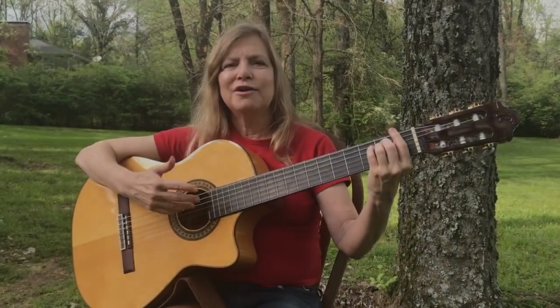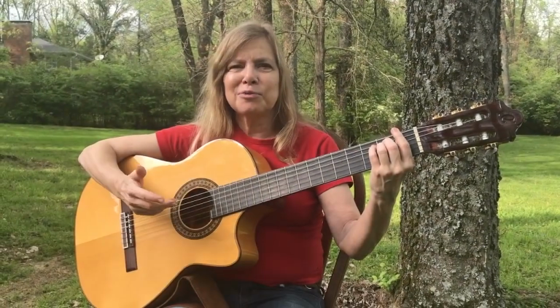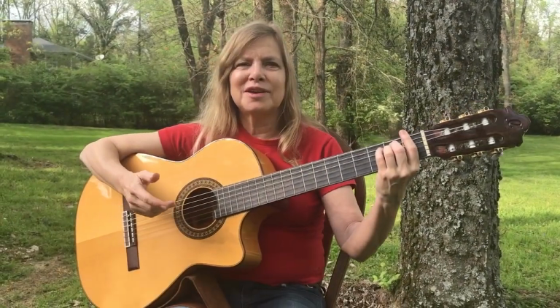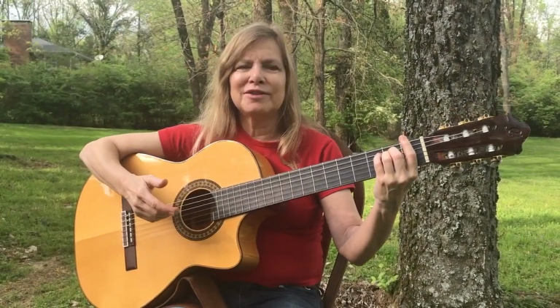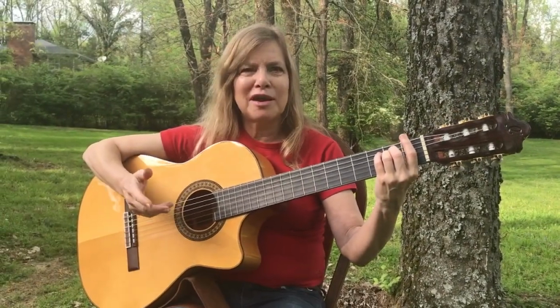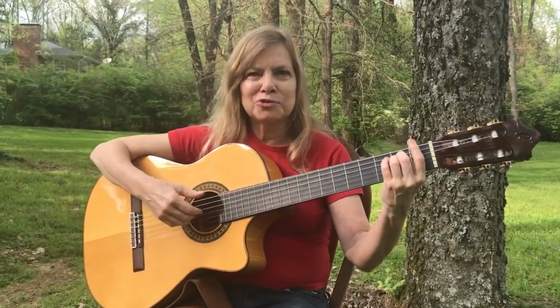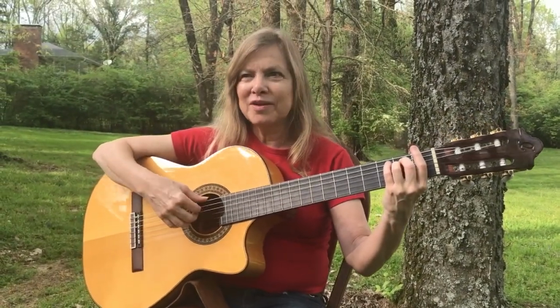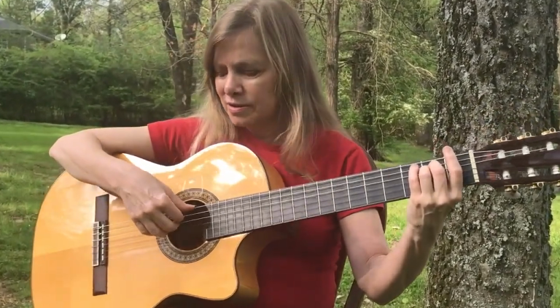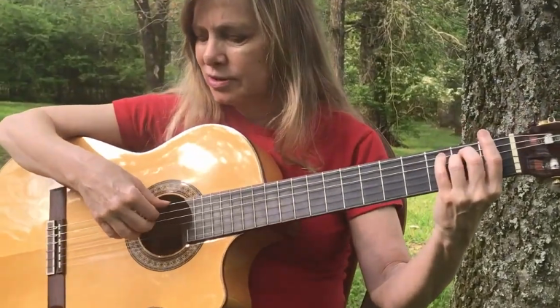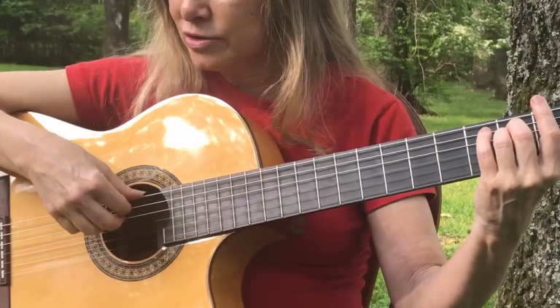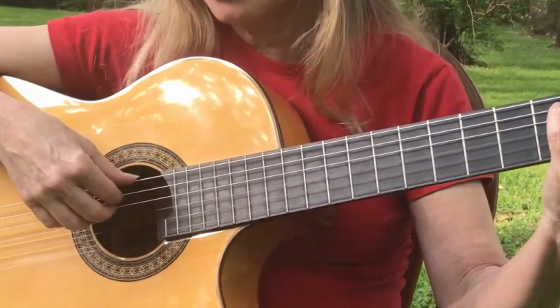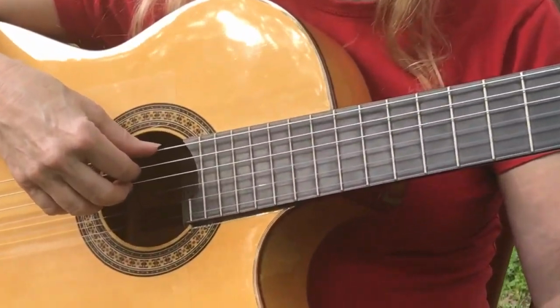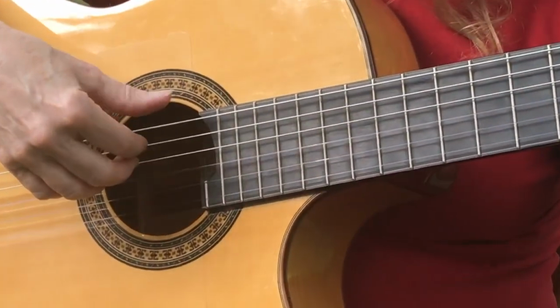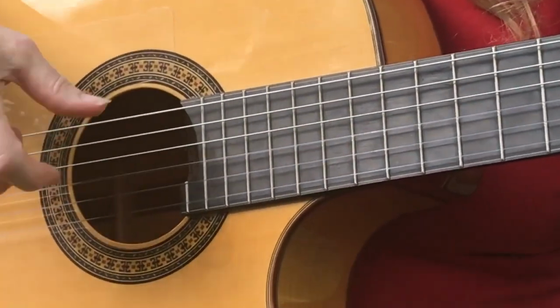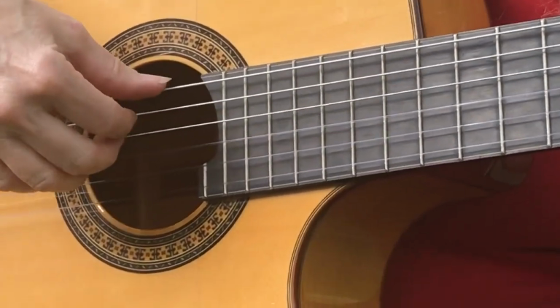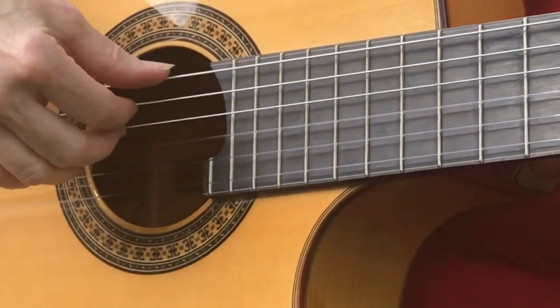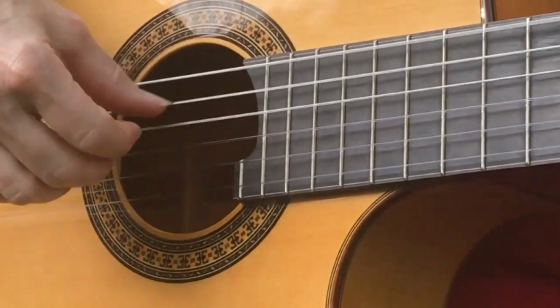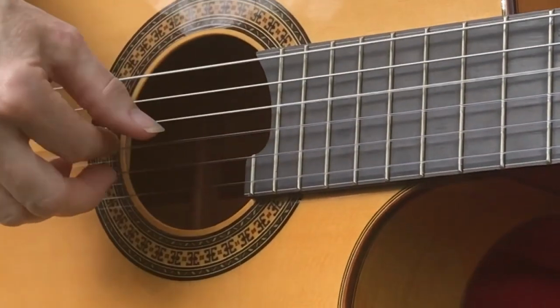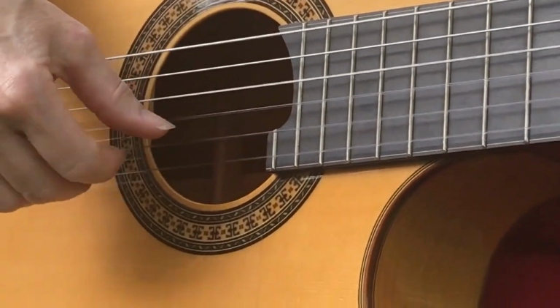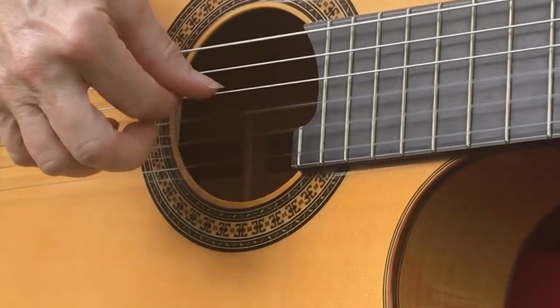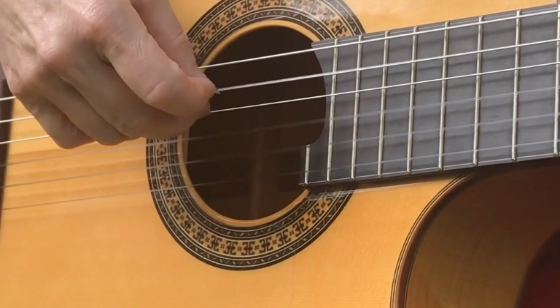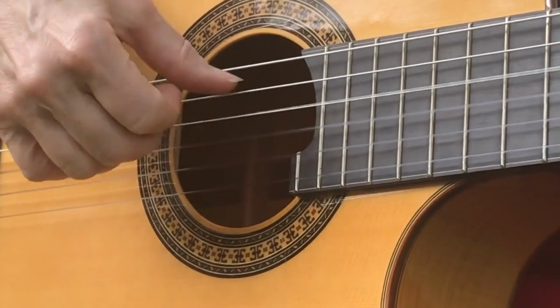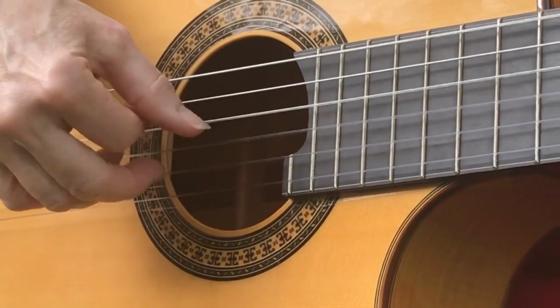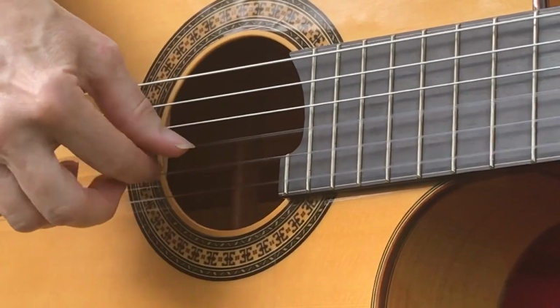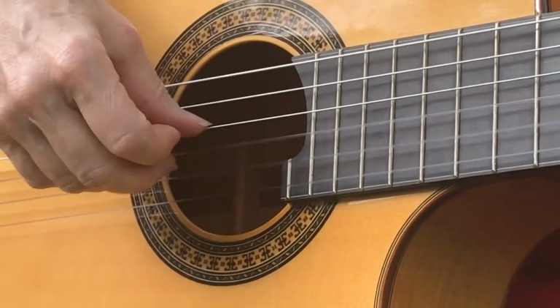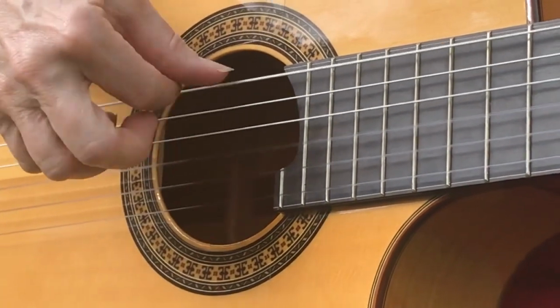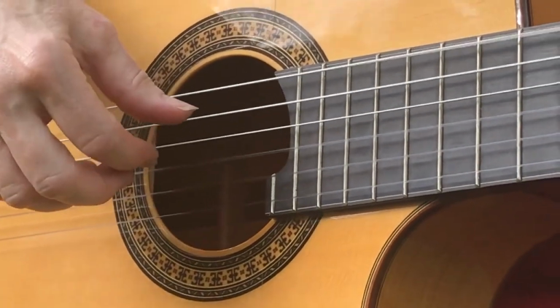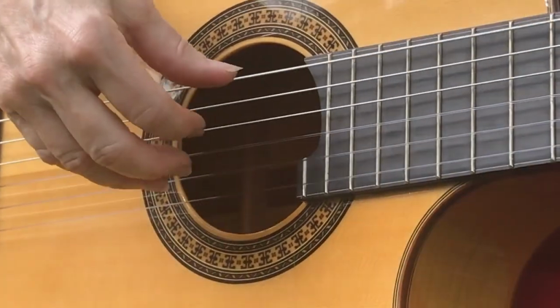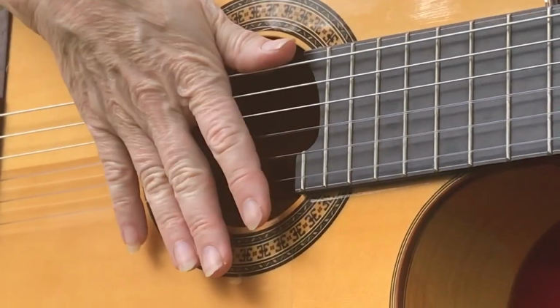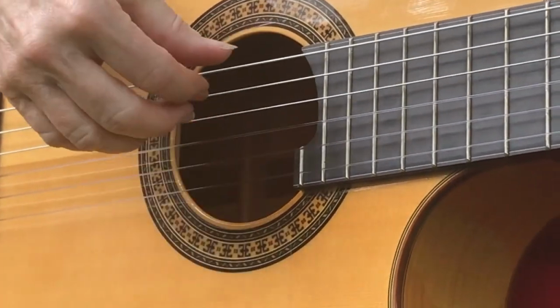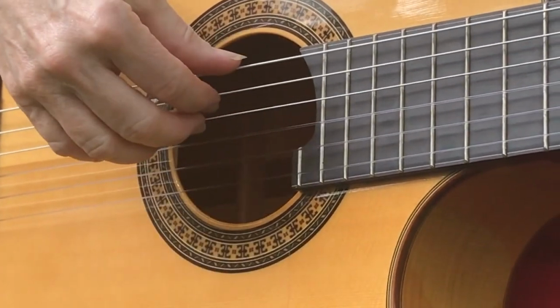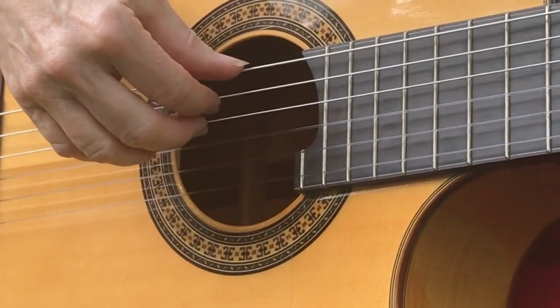Here's a little right-hand technique that Chet Atkins showed me. It's just a little exercise that he did sometimes just to loosen up his right hand. So I'll do this the whole thing slowly like this.